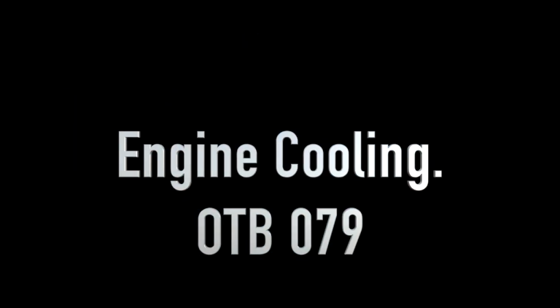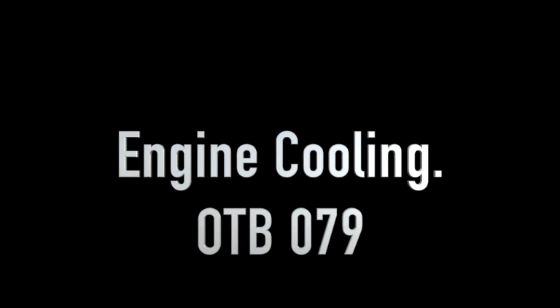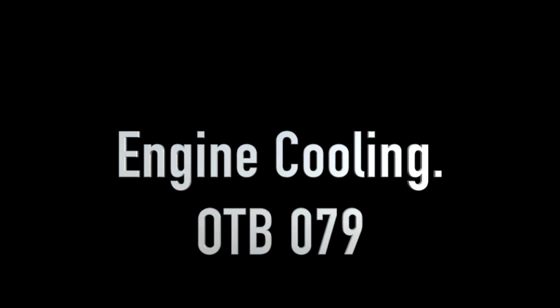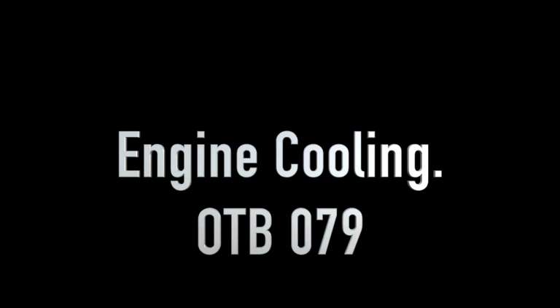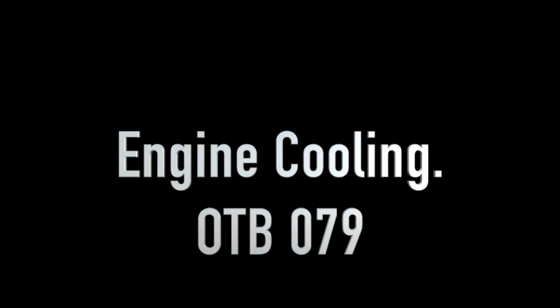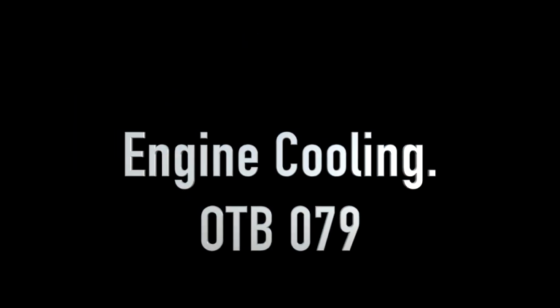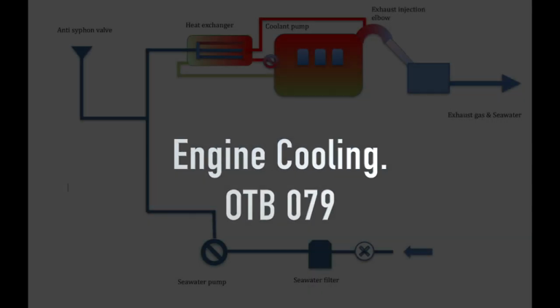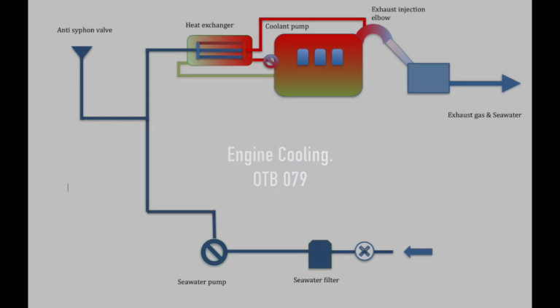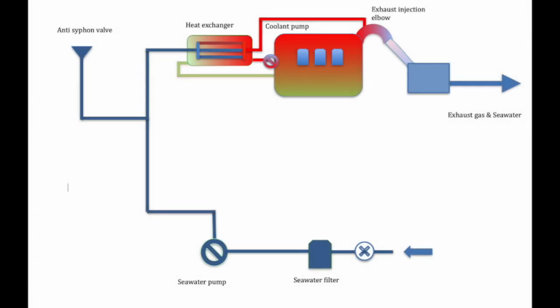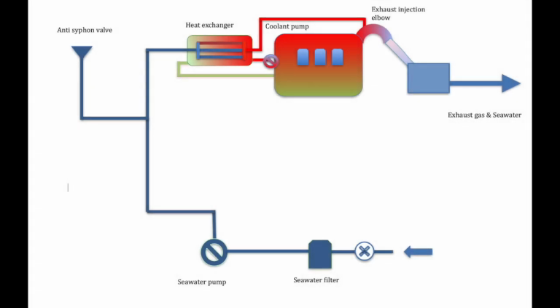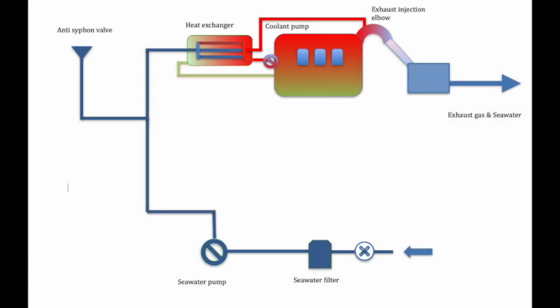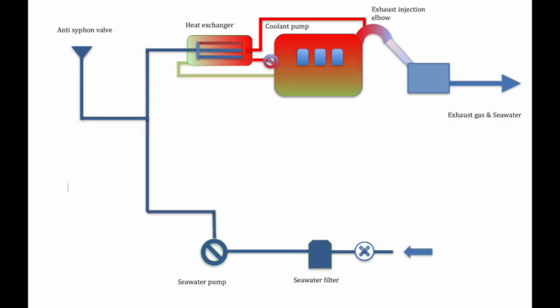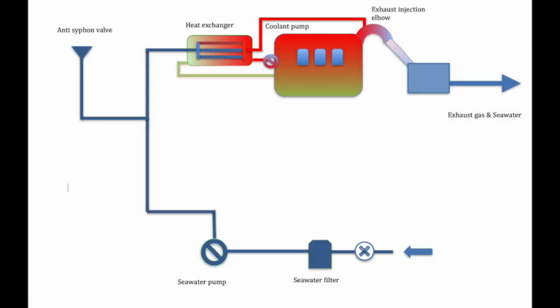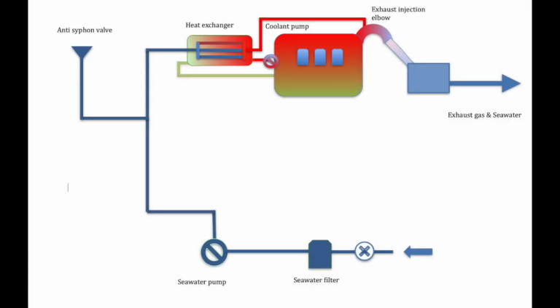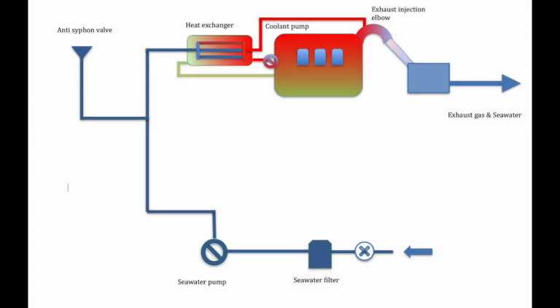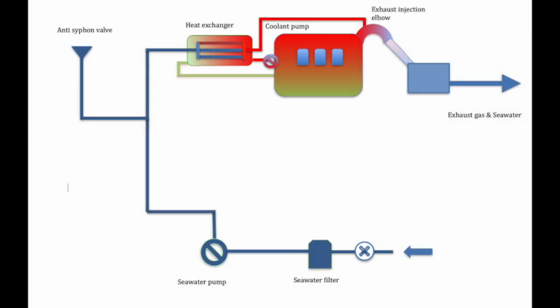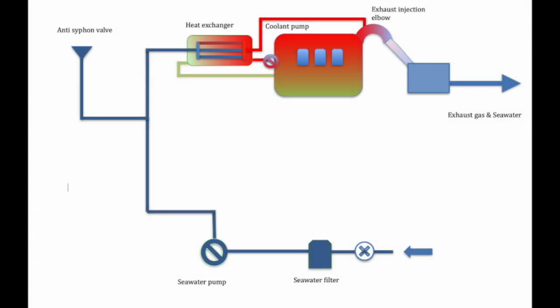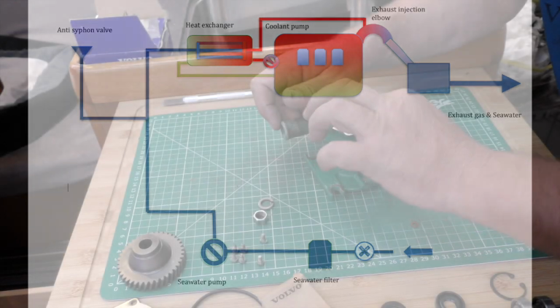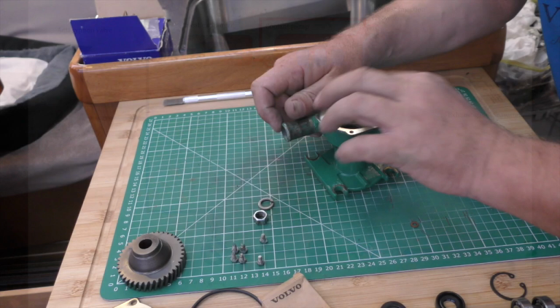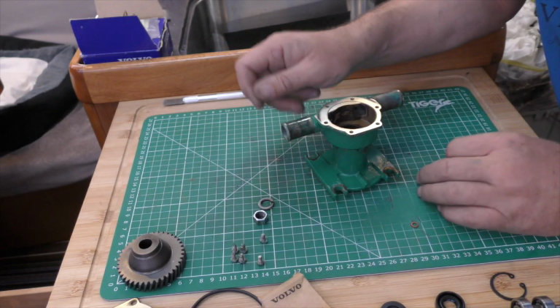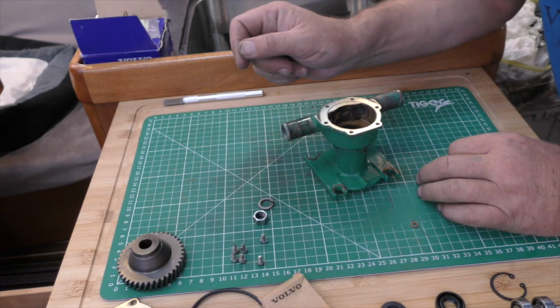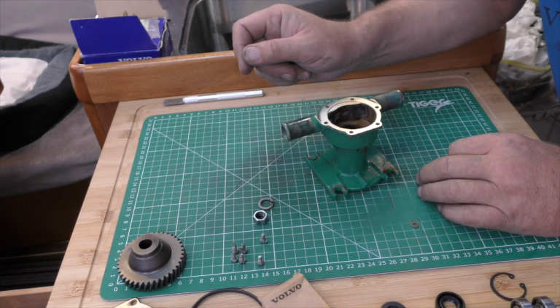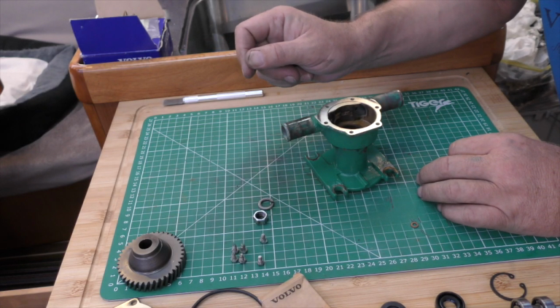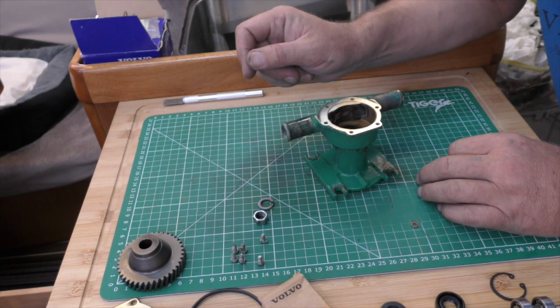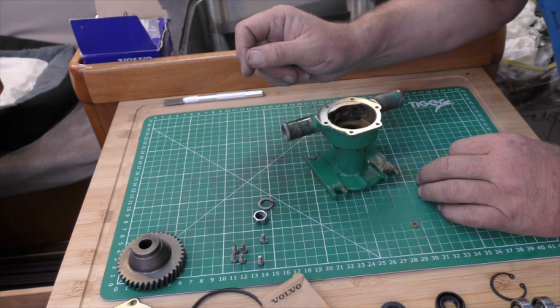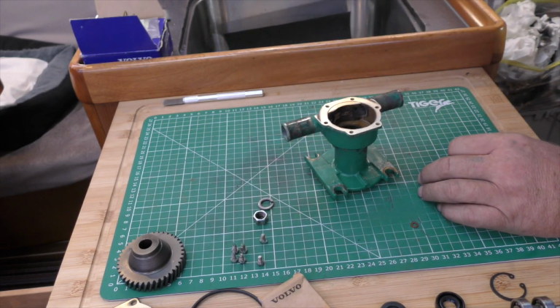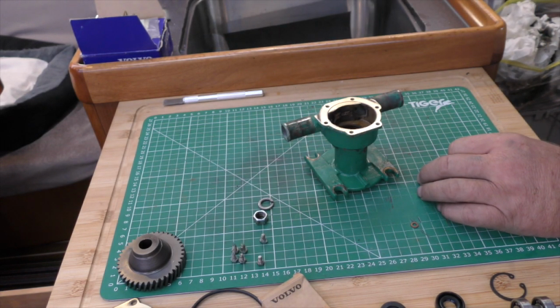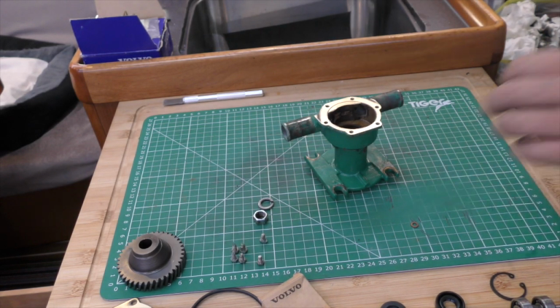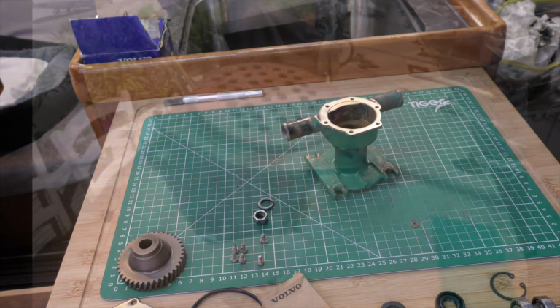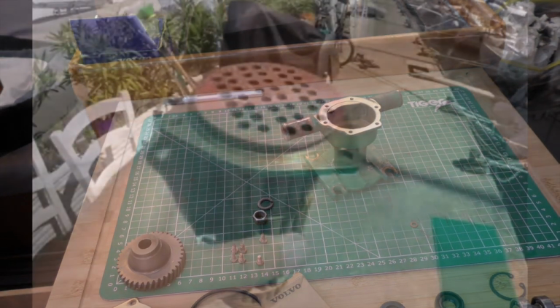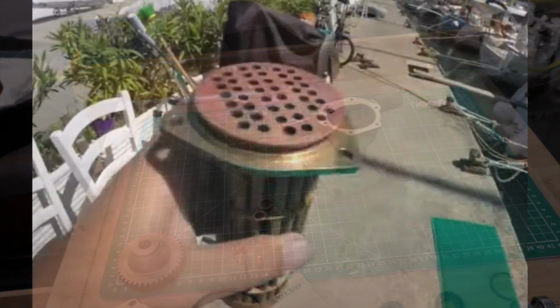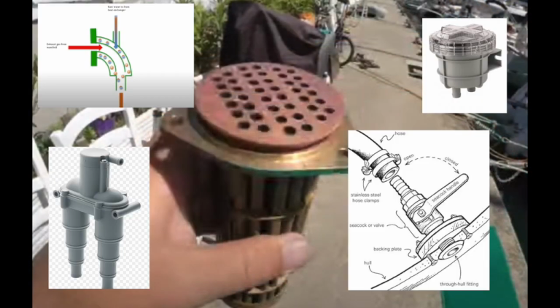This week, engine cooling on the boat 79. We look at how the engine is cooled and the systems it uses. We take apart a pump, show you a few tips and tricks. And we look at other parts of your cooling system.